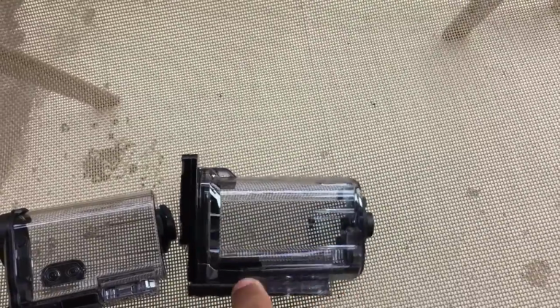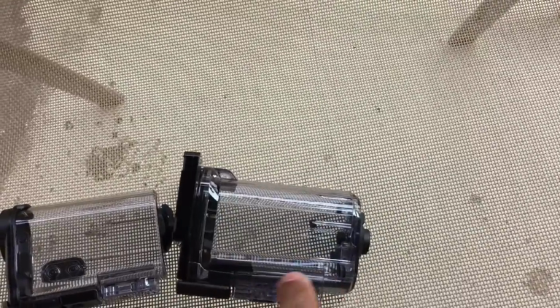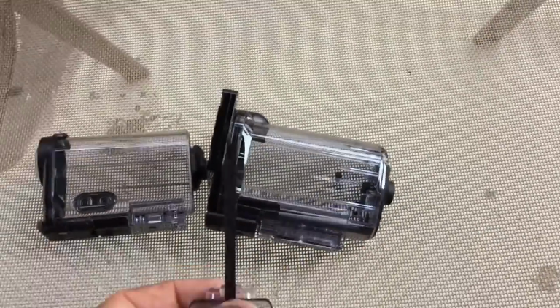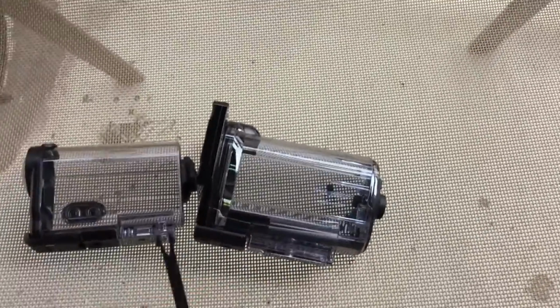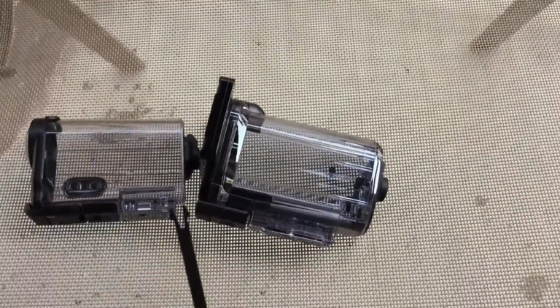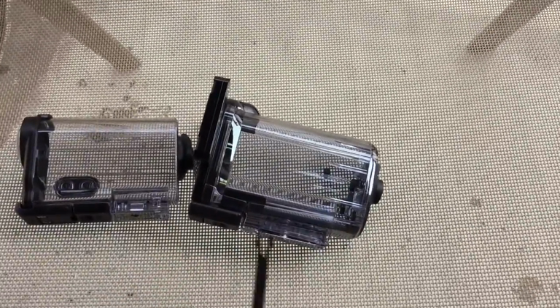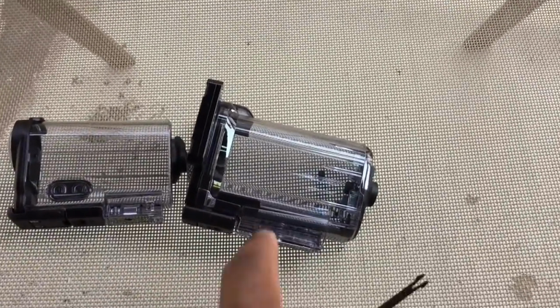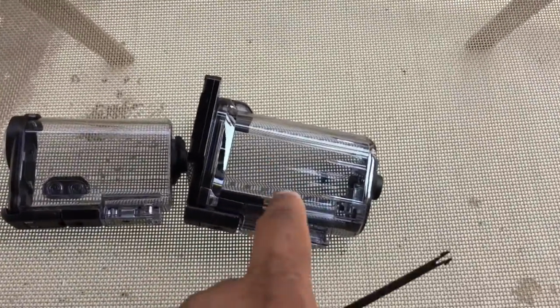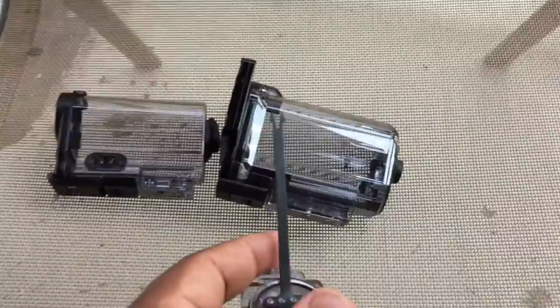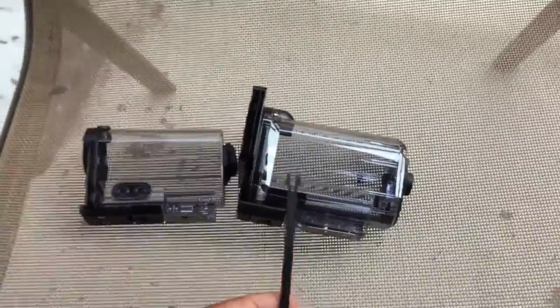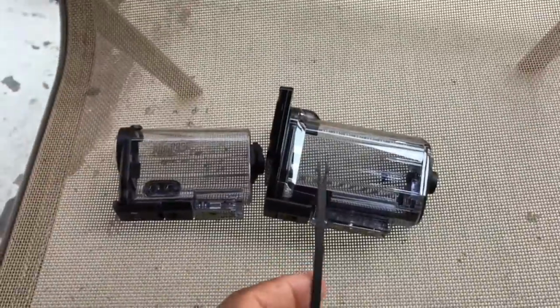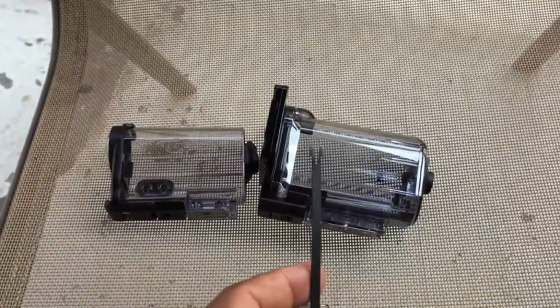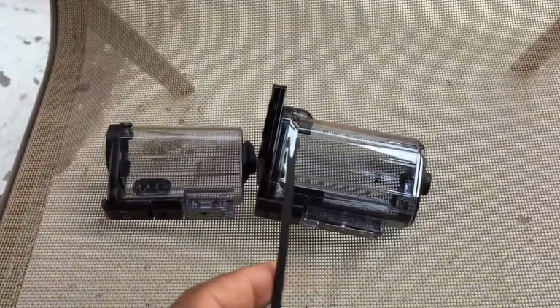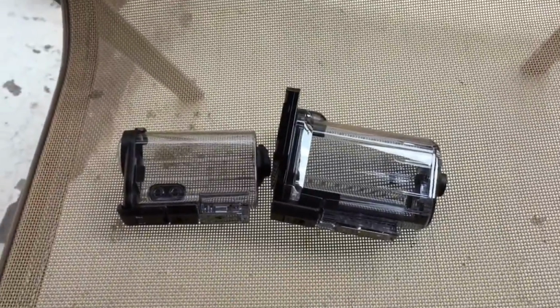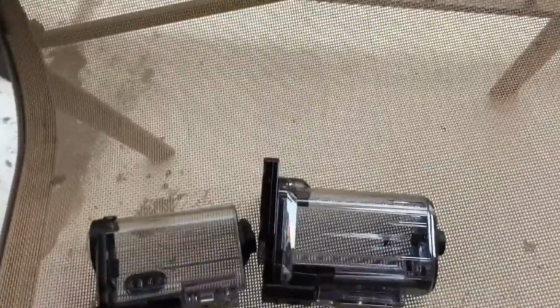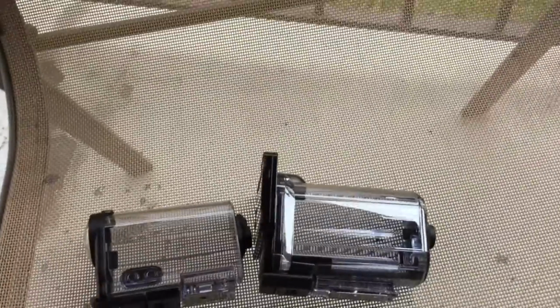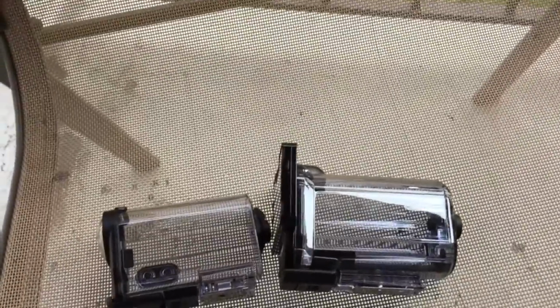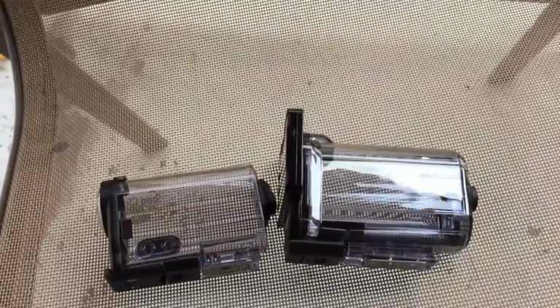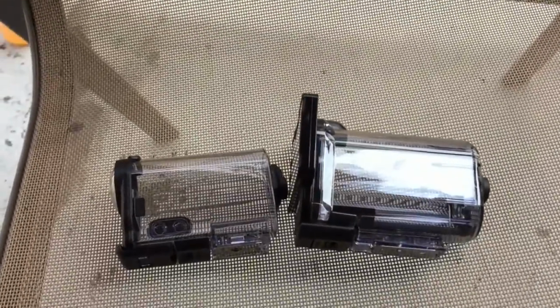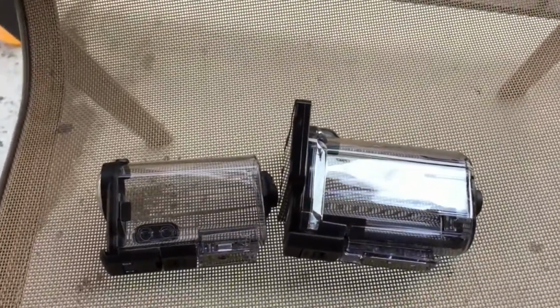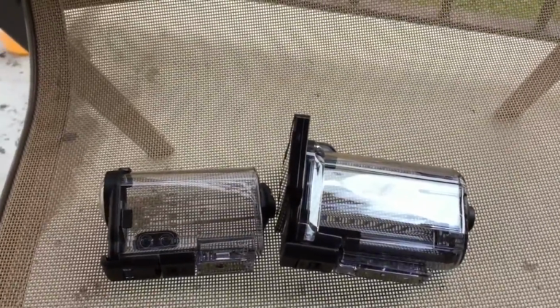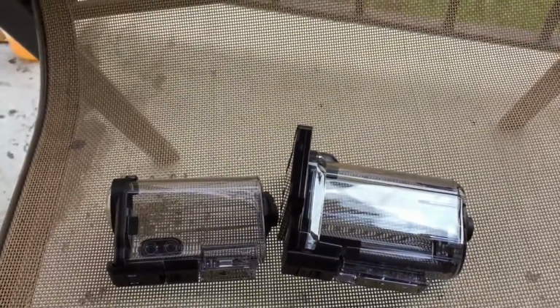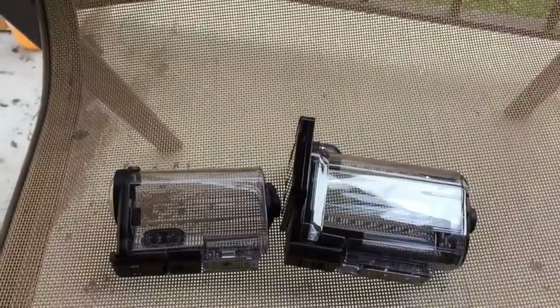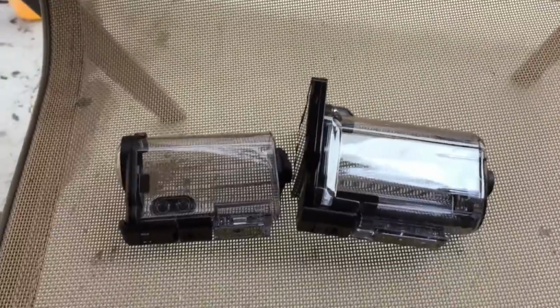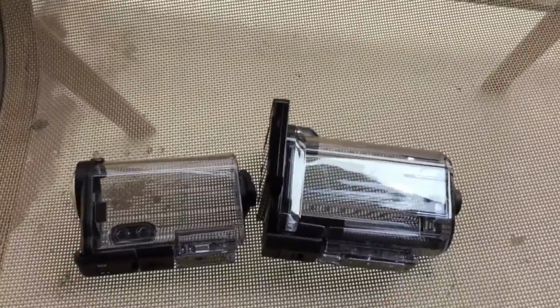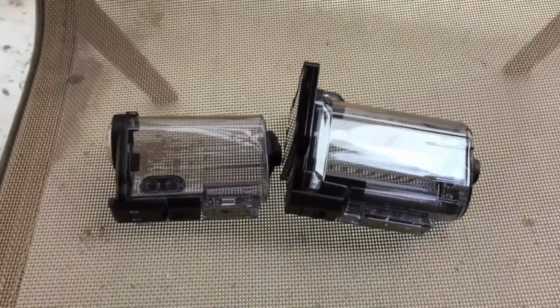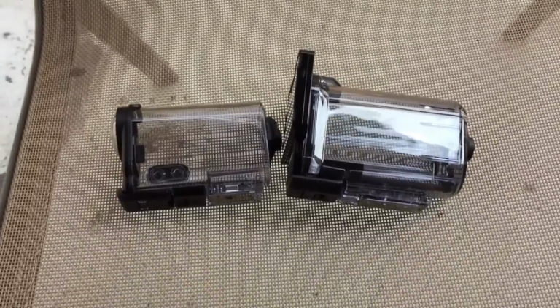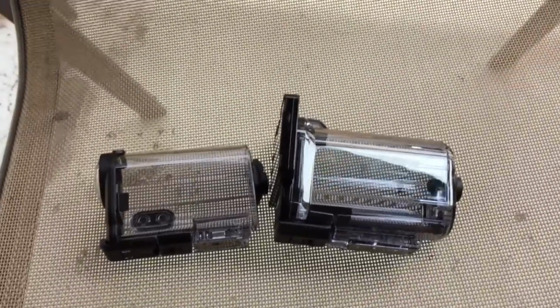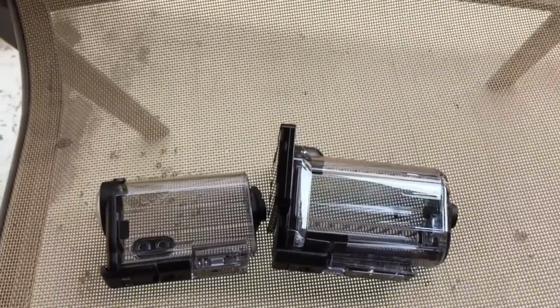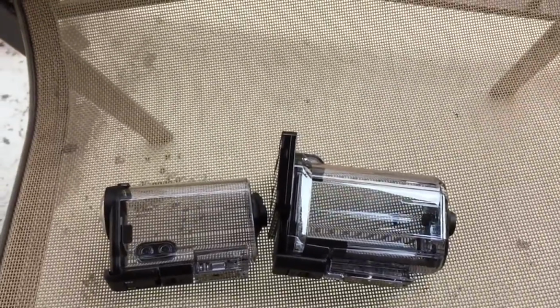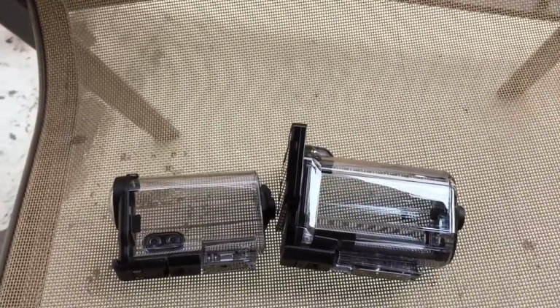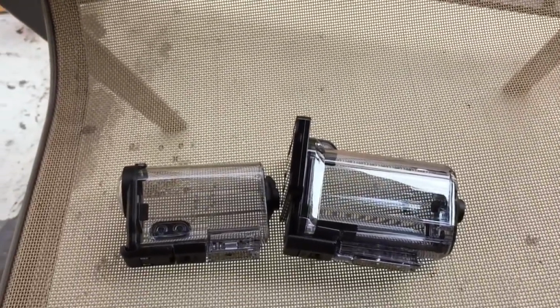And that's it, folks. Thanks for watching — once again this was an unboxing of the MPK AS3 waterproof housing for a Sony action camera.